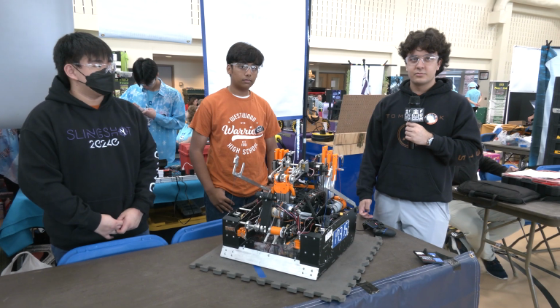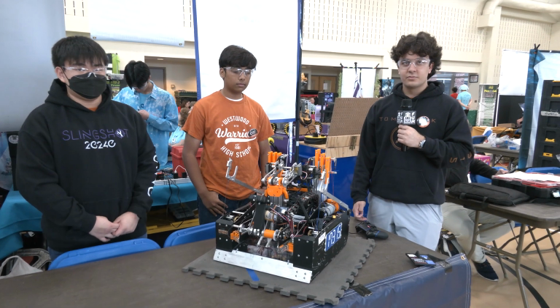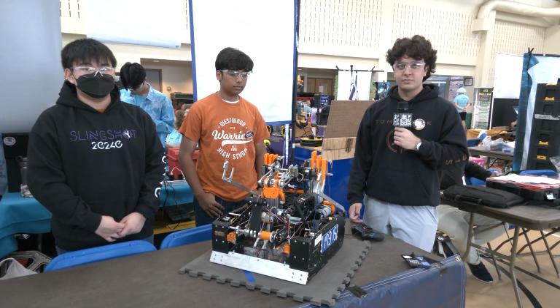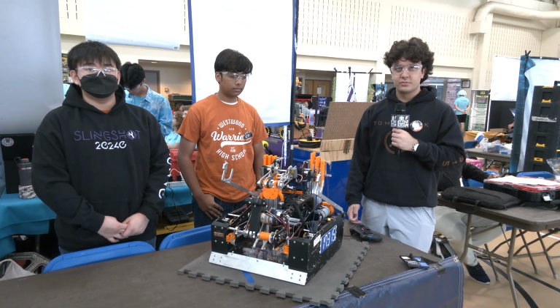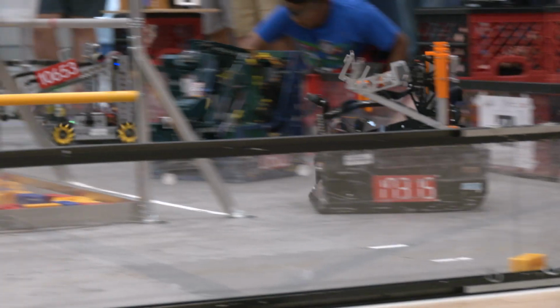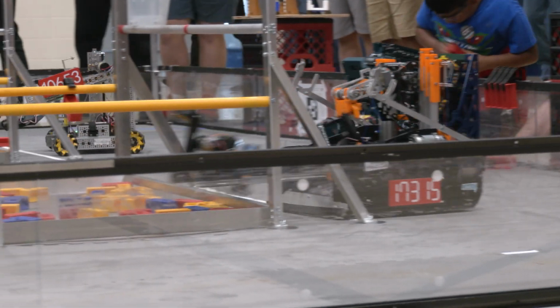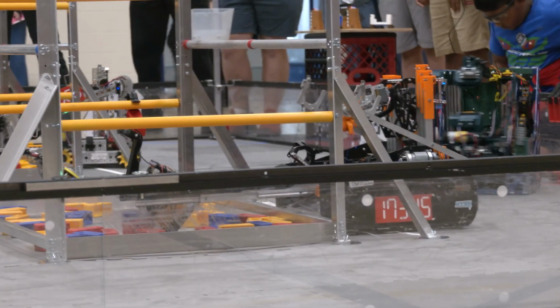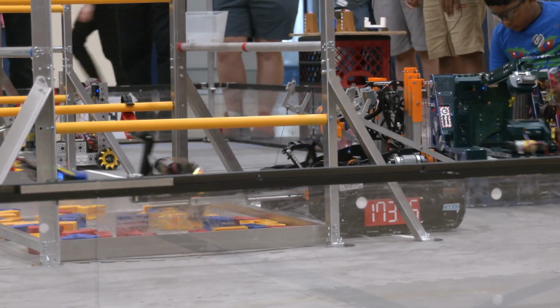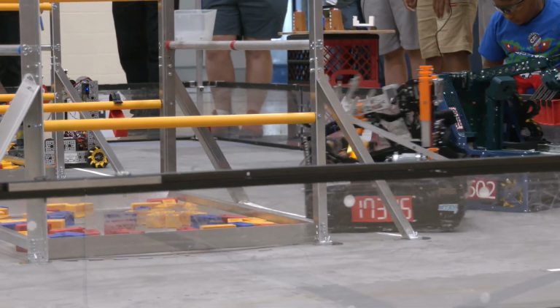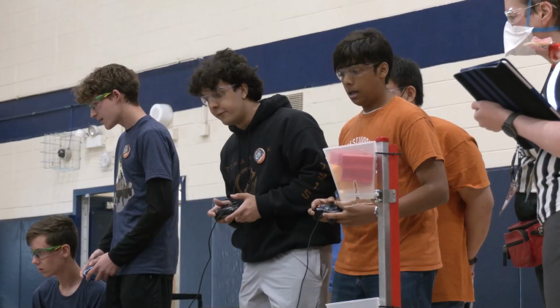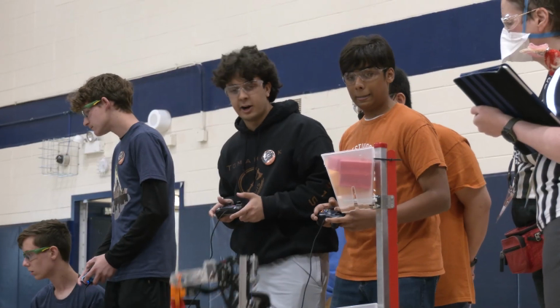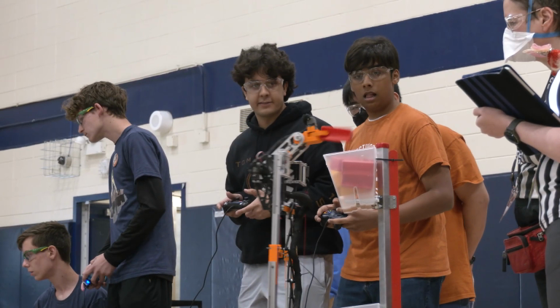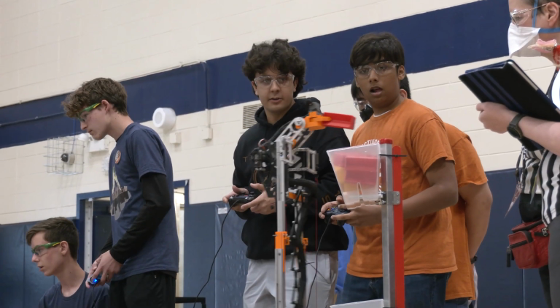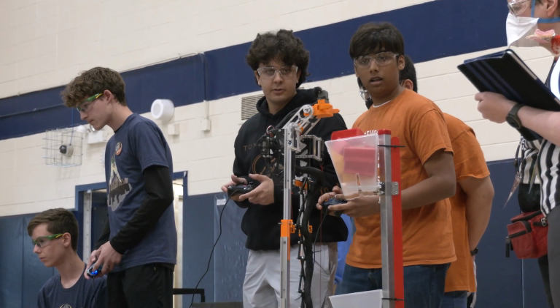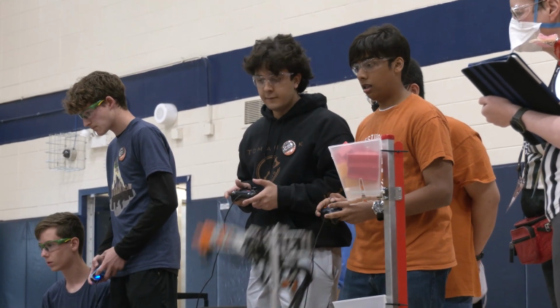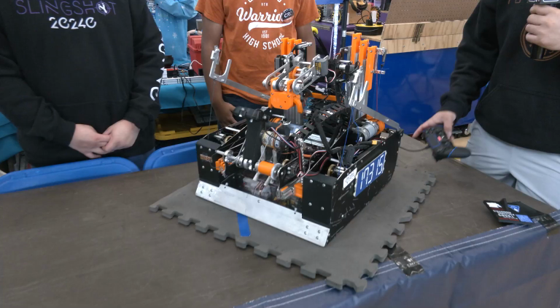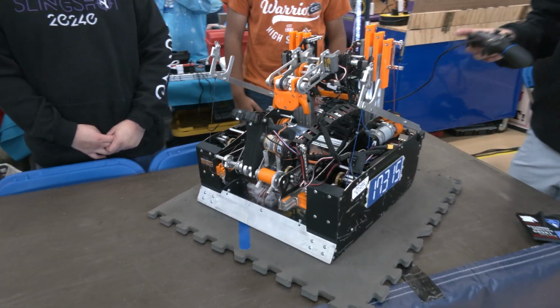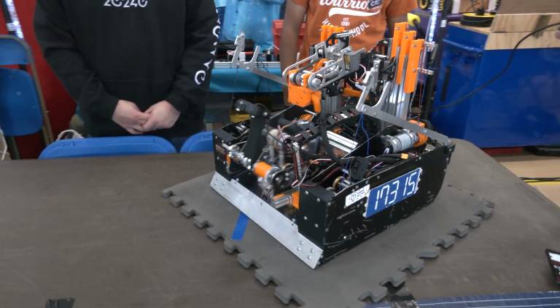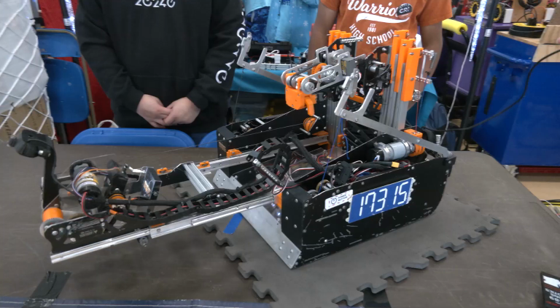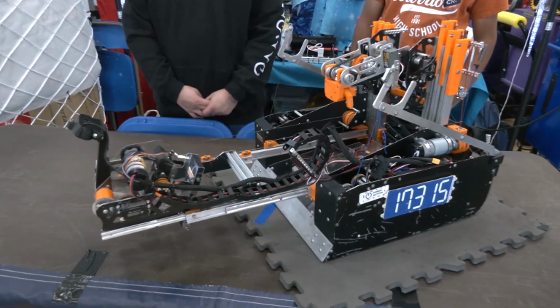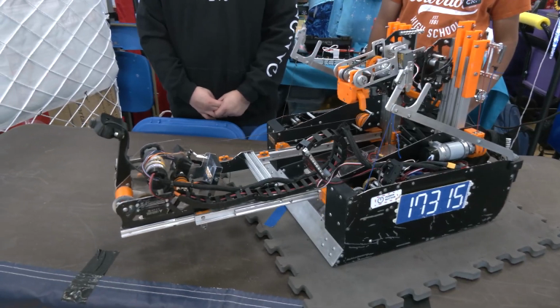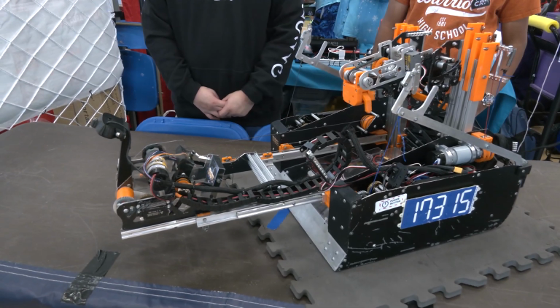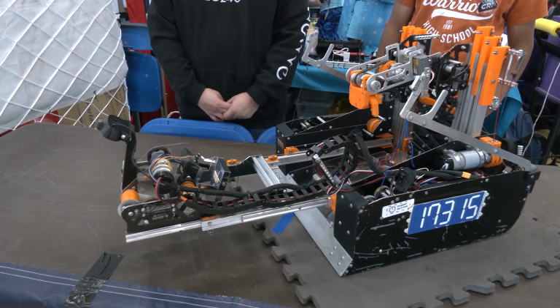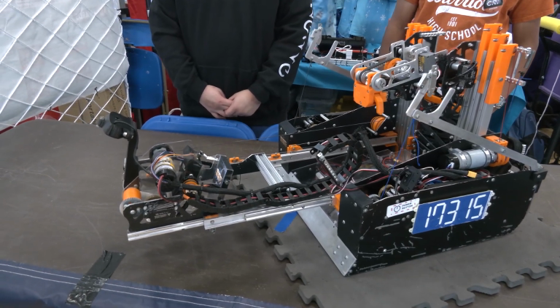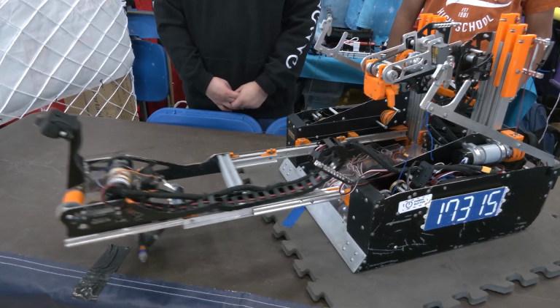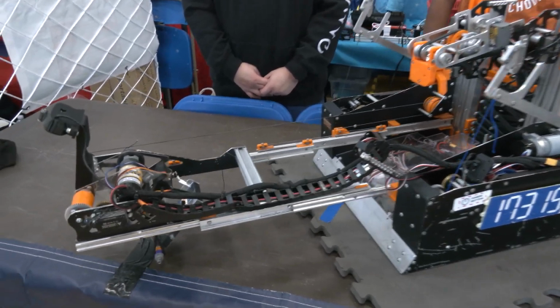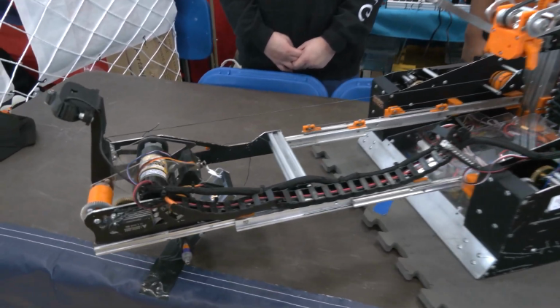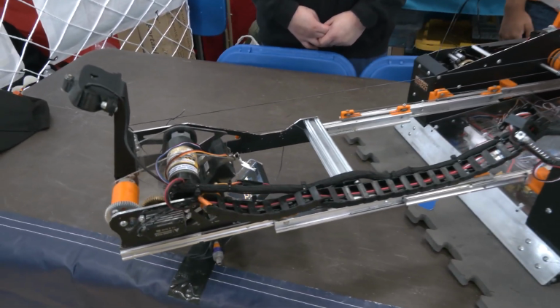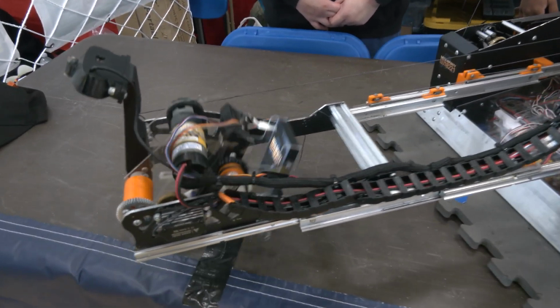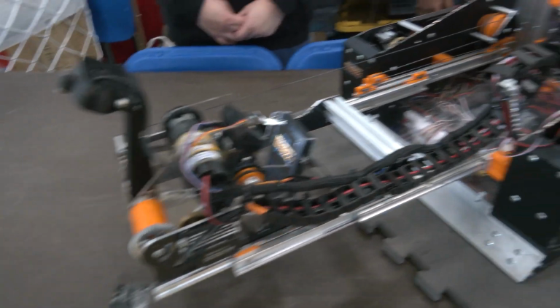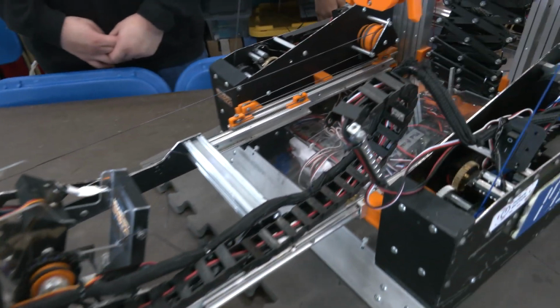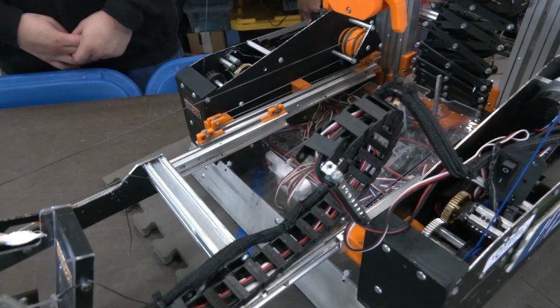Saku, let's start with an overview of this robot here — so much has gone into this. Break down some of the key features. So first I'll go ahead and demo the robot. The first thing we do is extend out, then we pivot the intake and spin the rollers to intake a sample, and then we come back once it's in and retract.